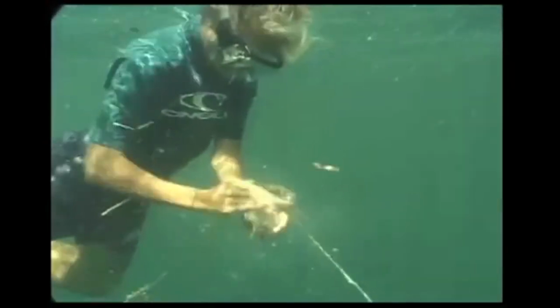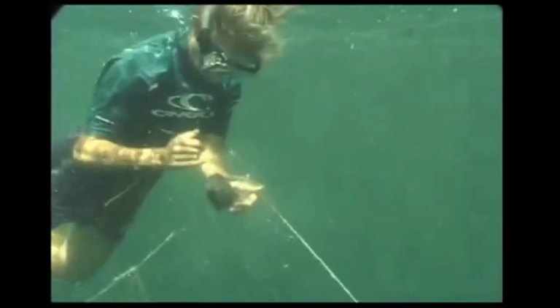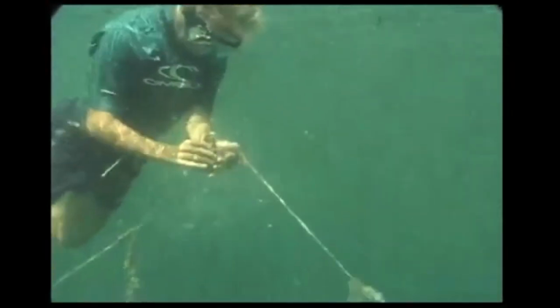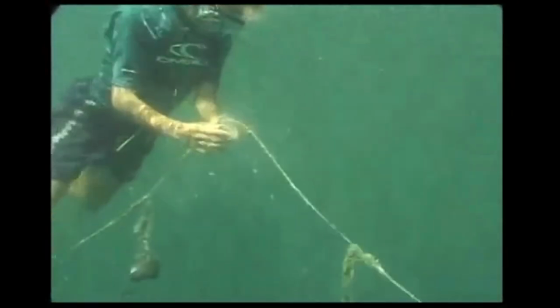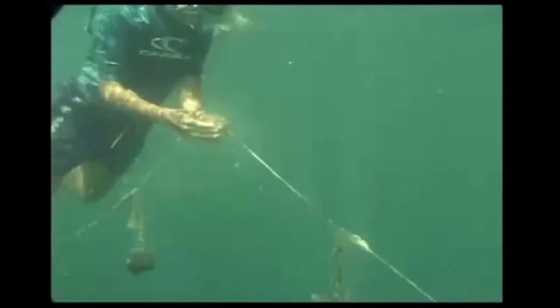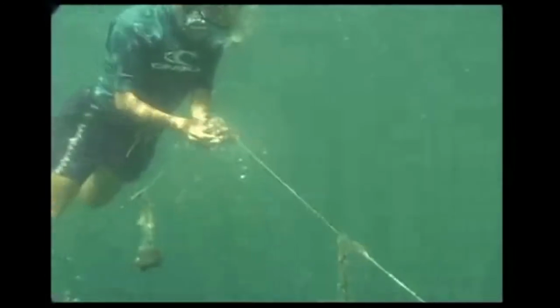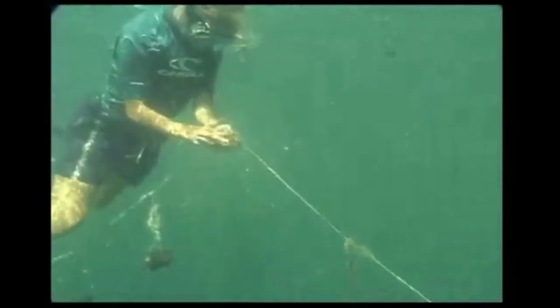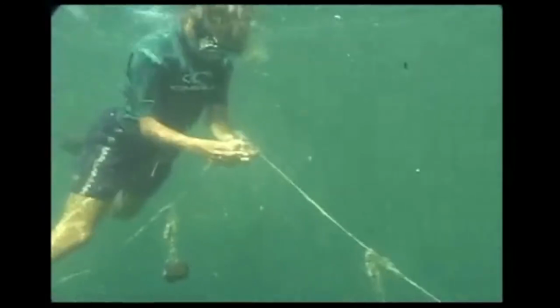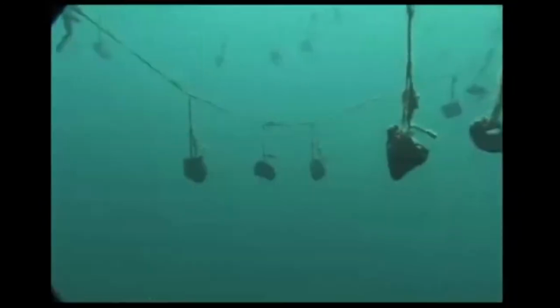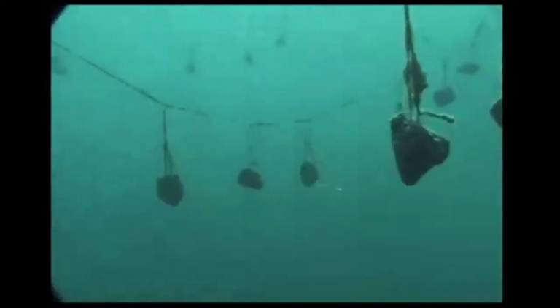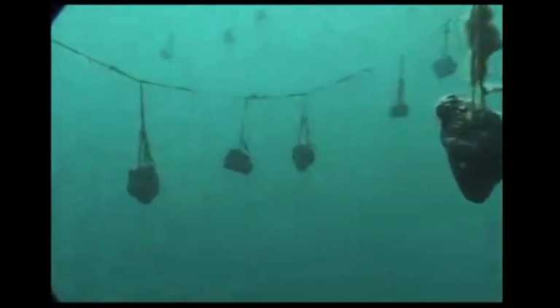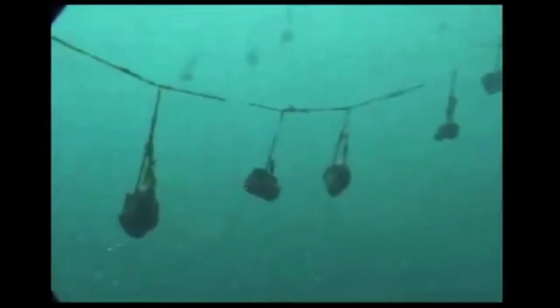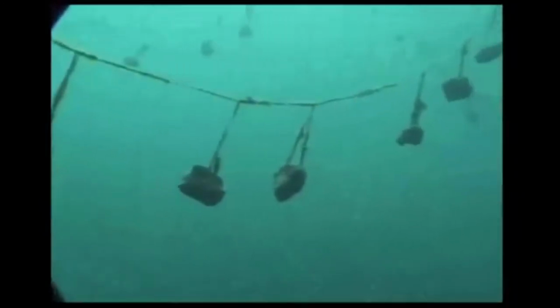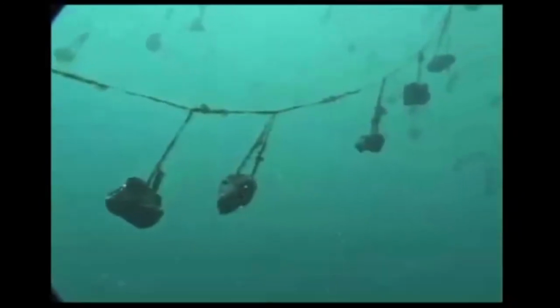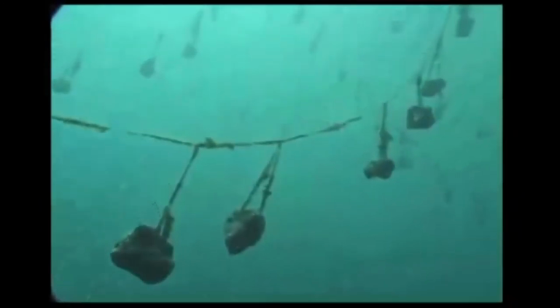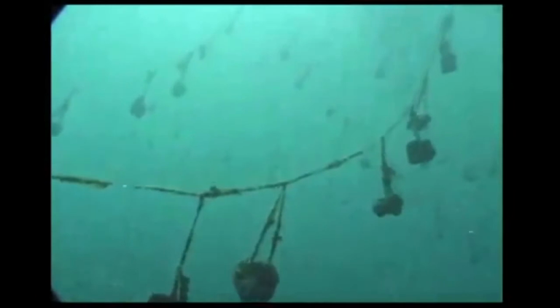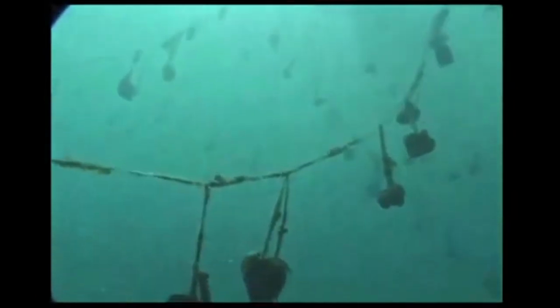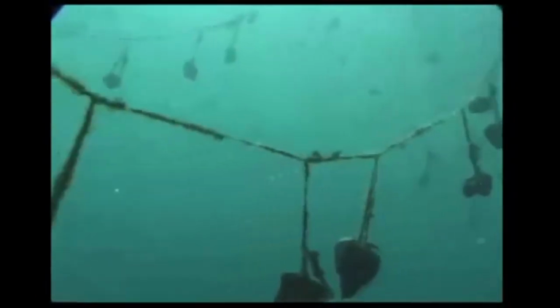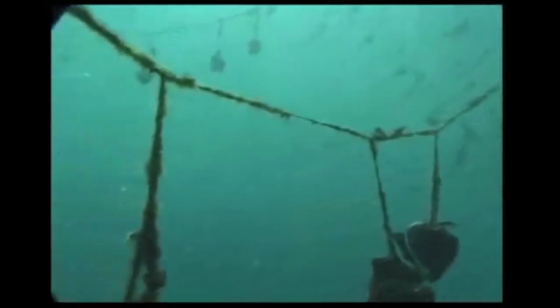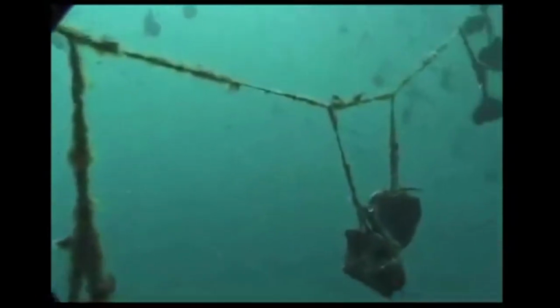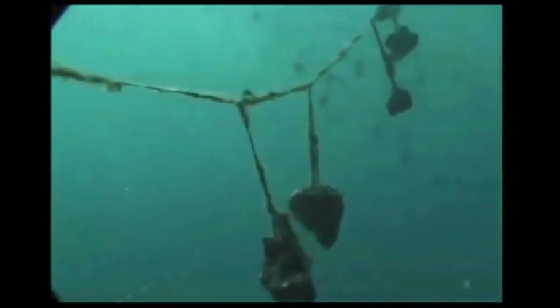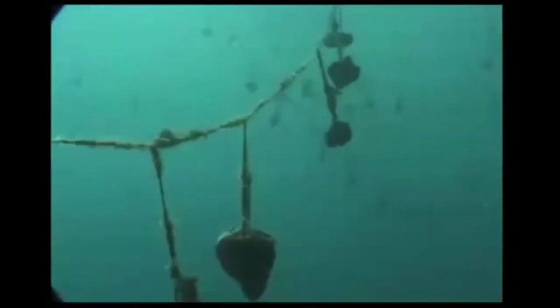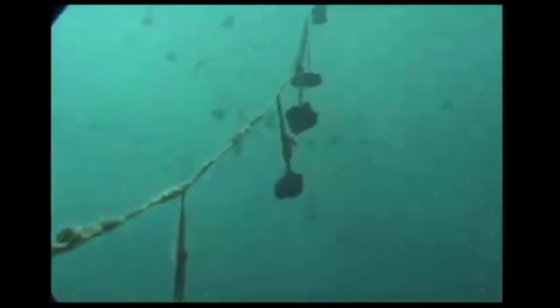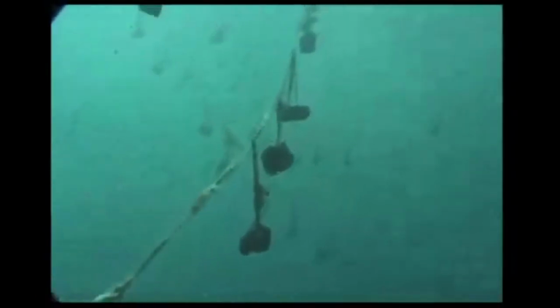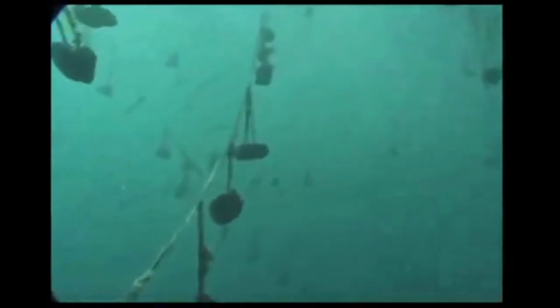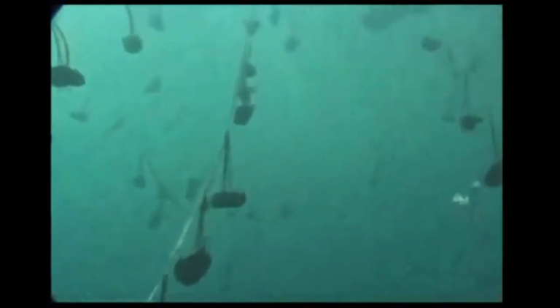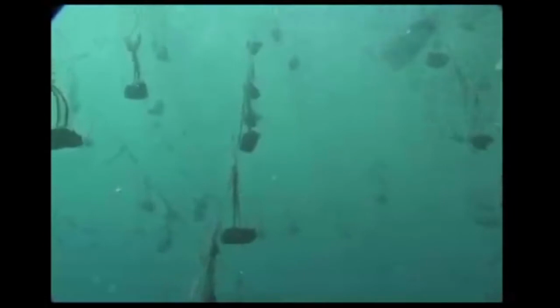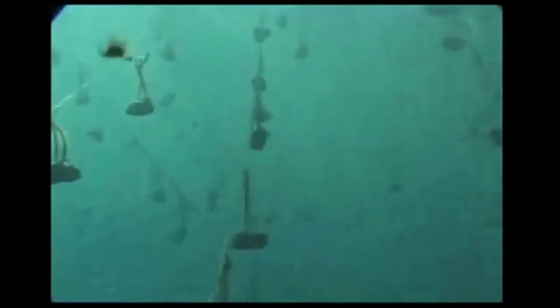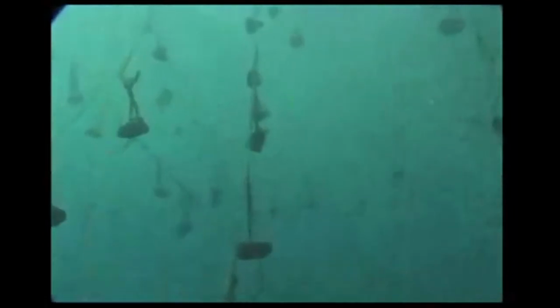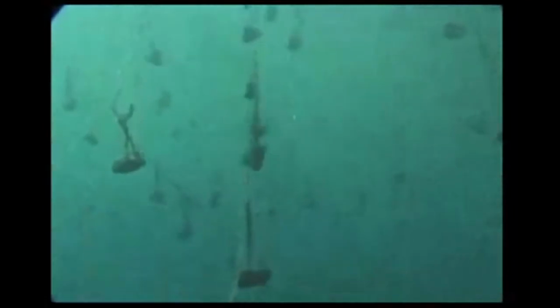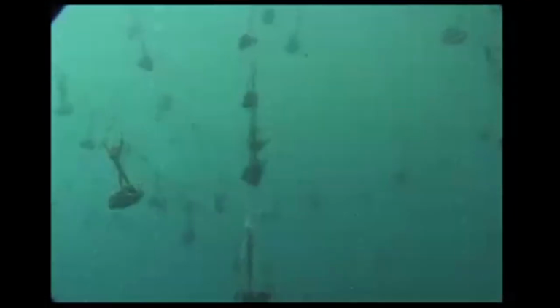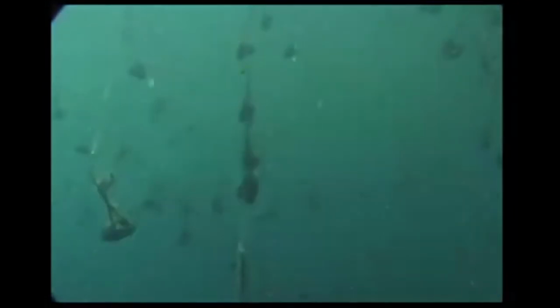It takes two to three years for the sponge transplants to grow to a harvestable size. The harvested sponges are cleaned, dried, and packaged for sale, providing income for the local farmer in a sustainable, environmentally friendly way.